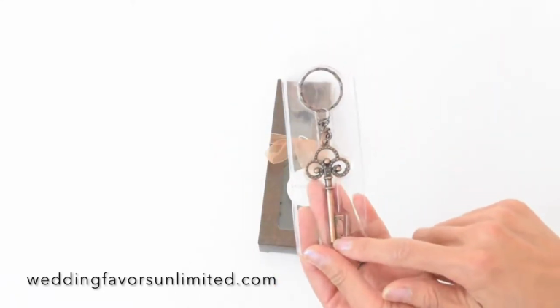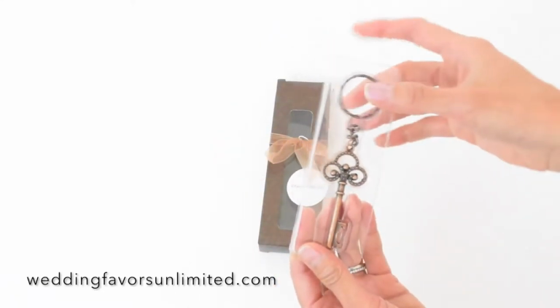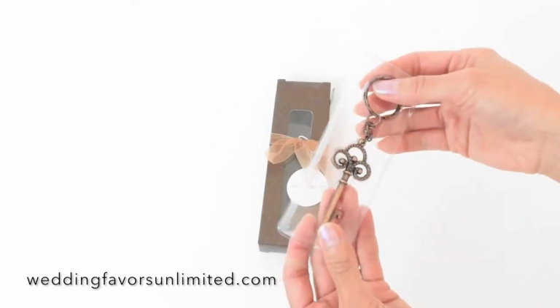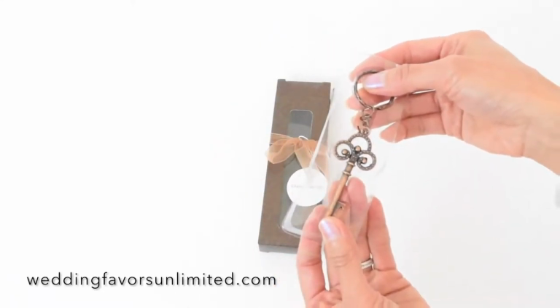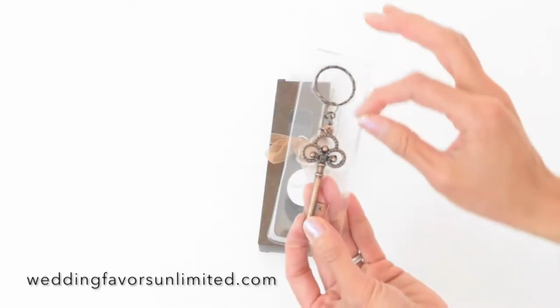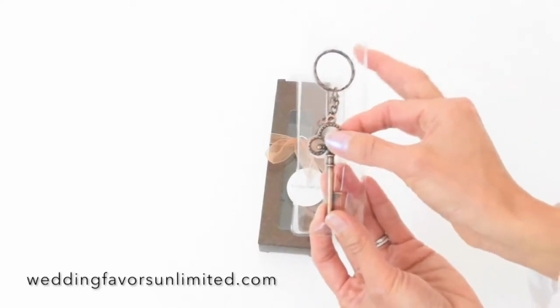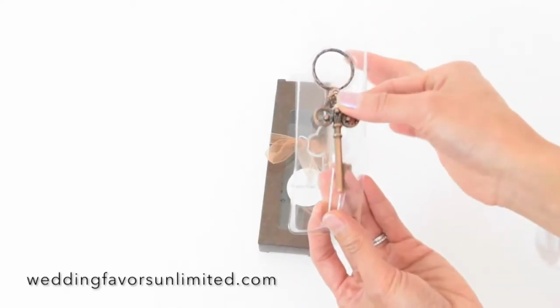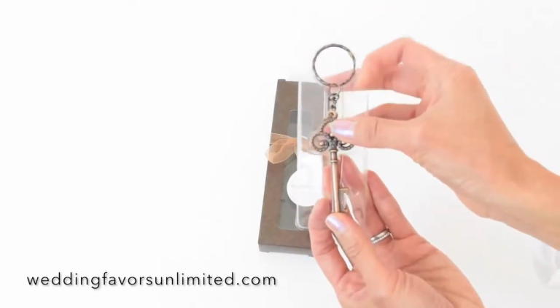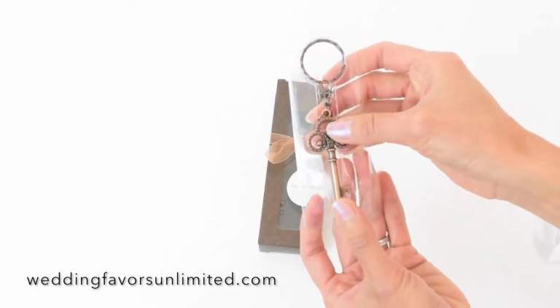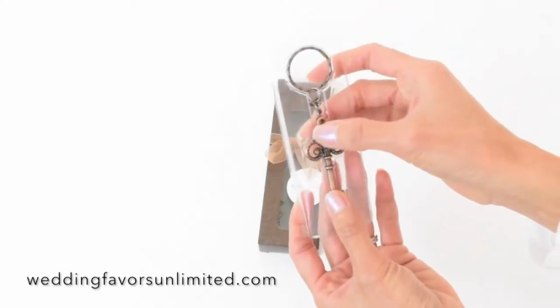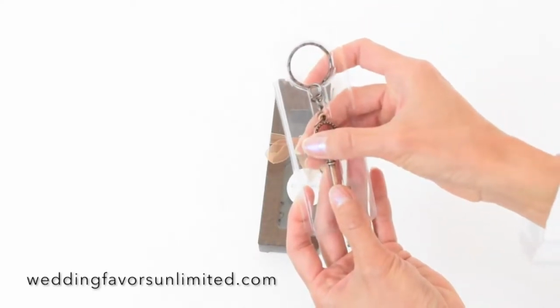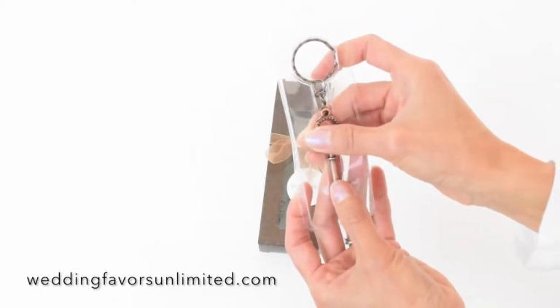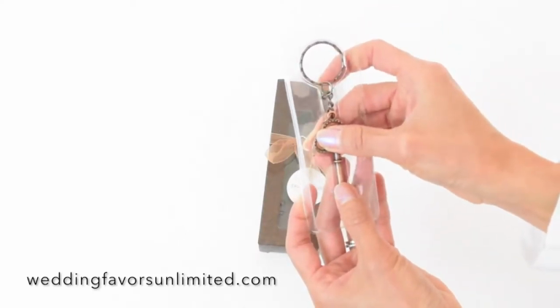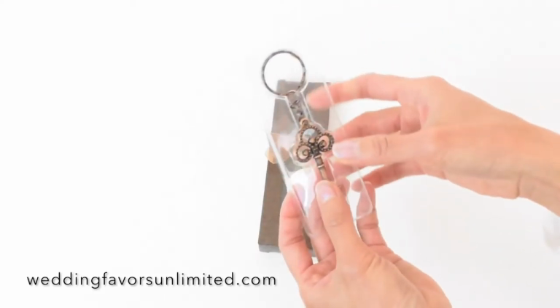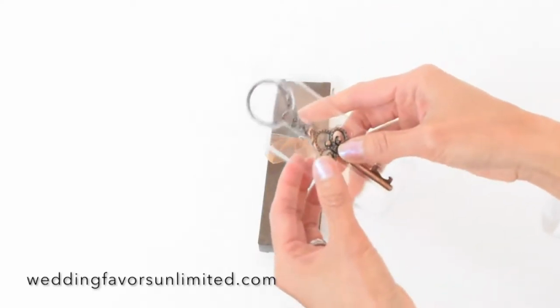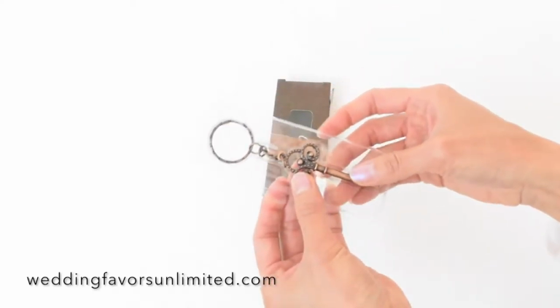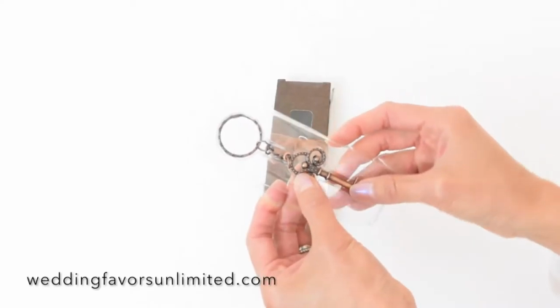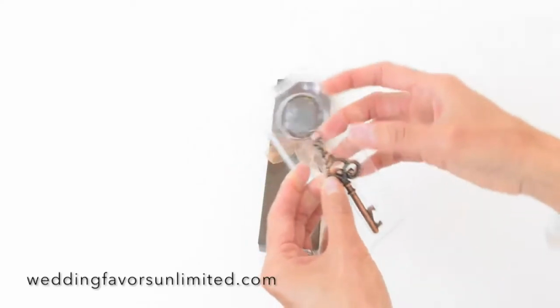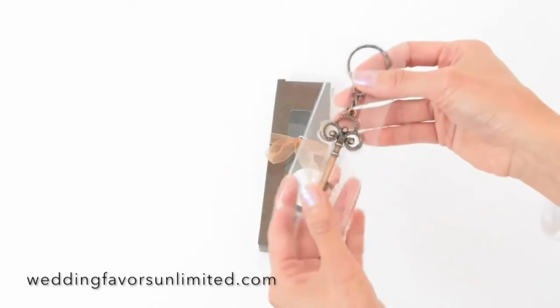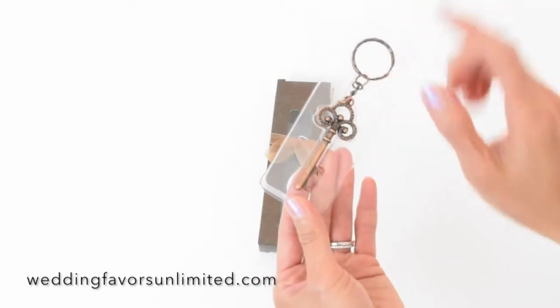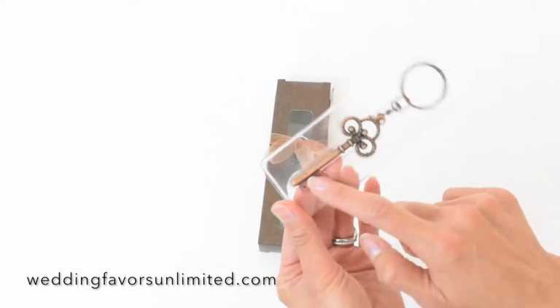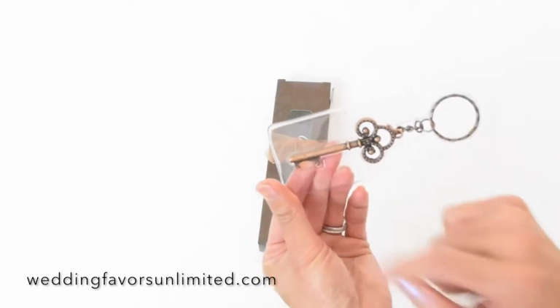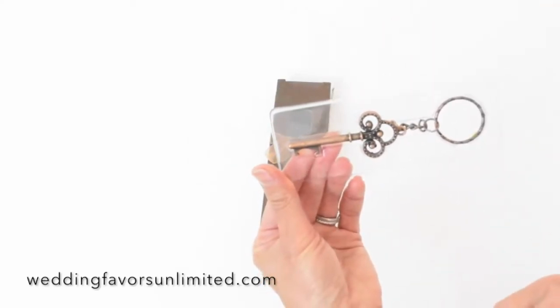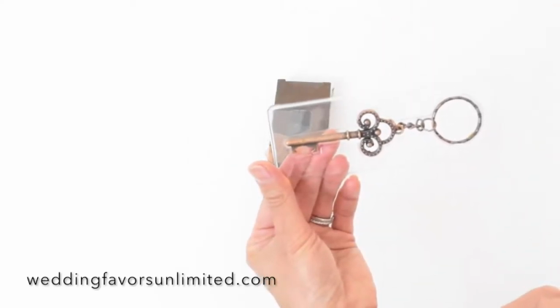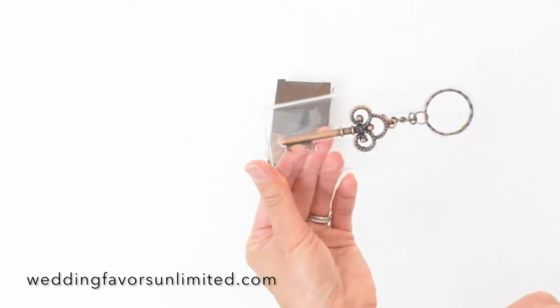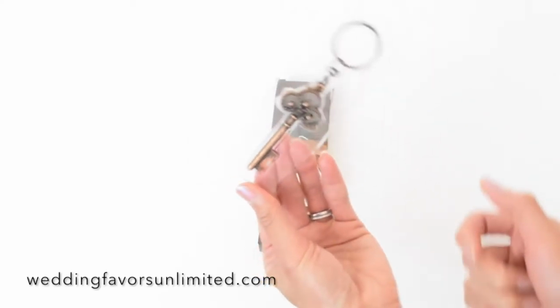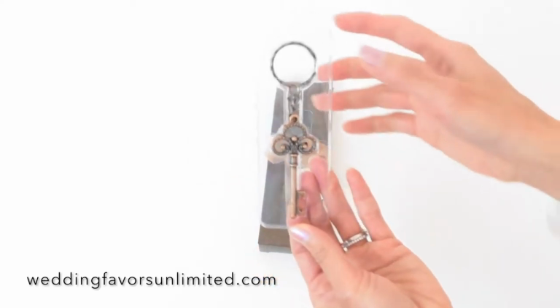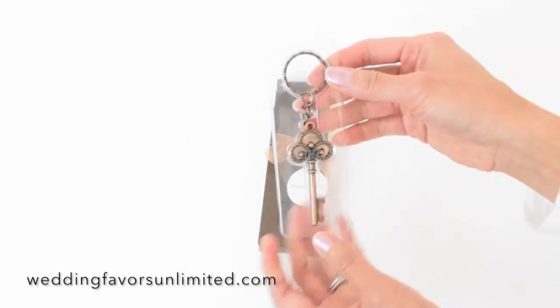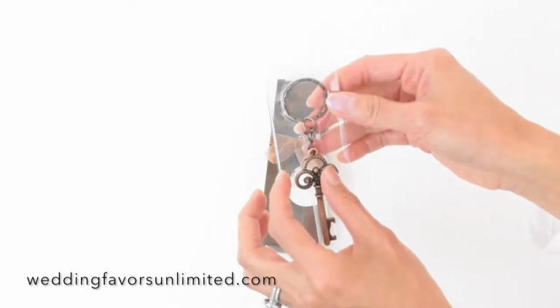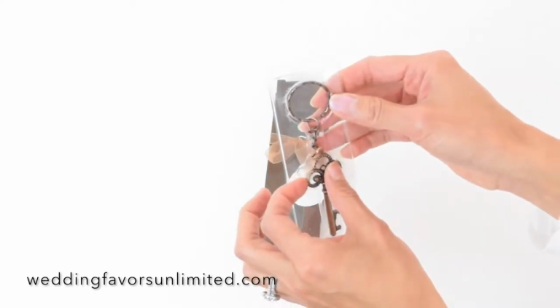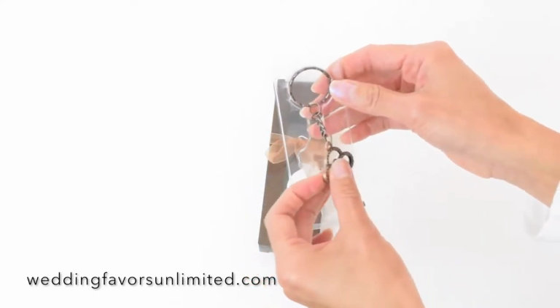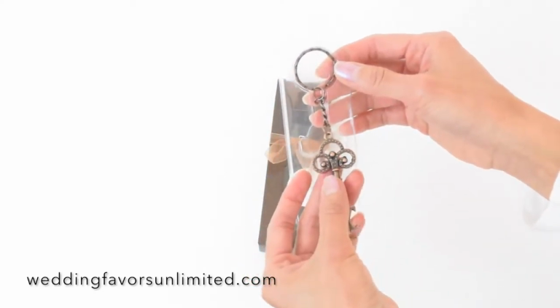It is copper colored with an intricate design, and it's actually a perfect wedding favor, since it's a bottle opener and people use this pretty frequently in their daily lives.